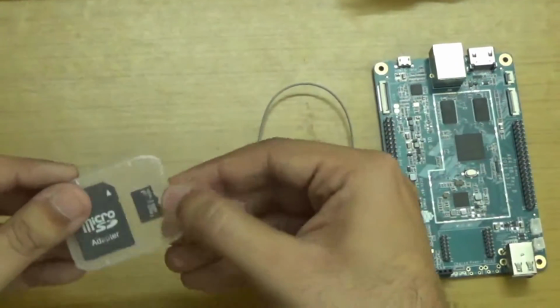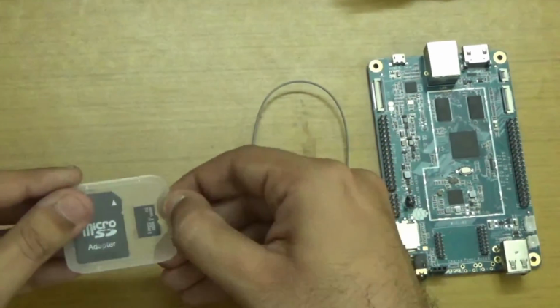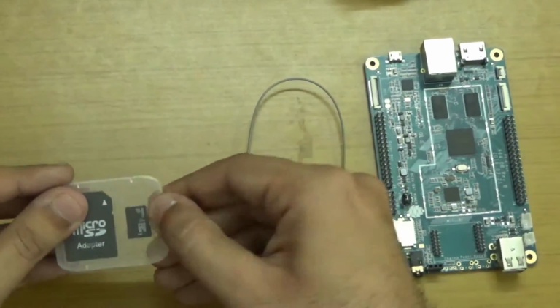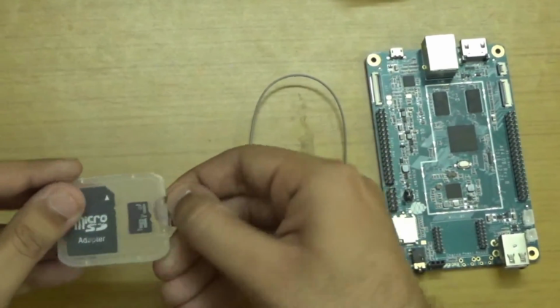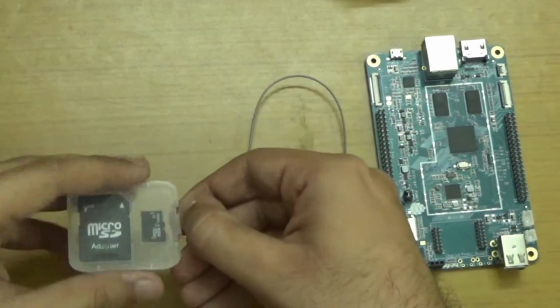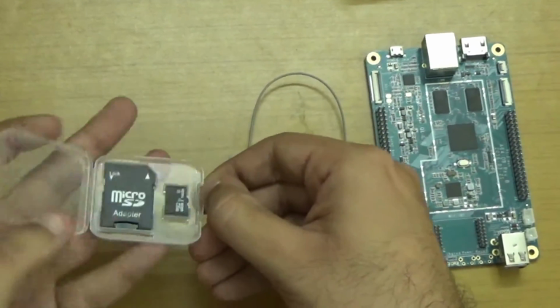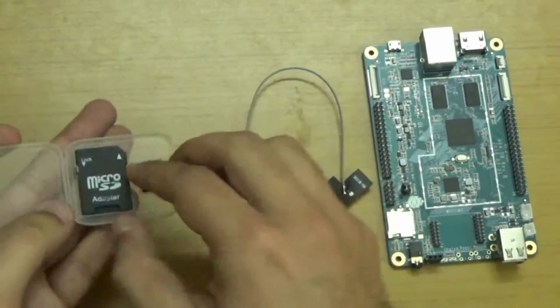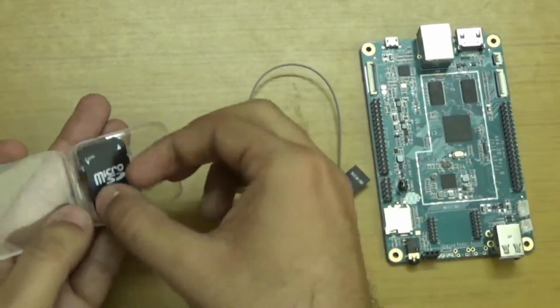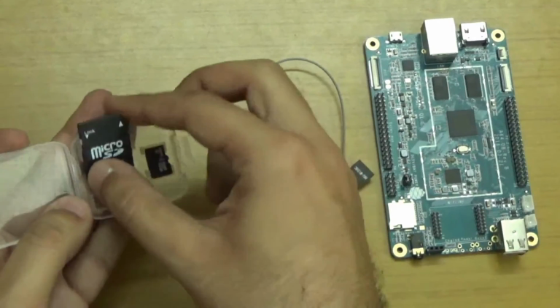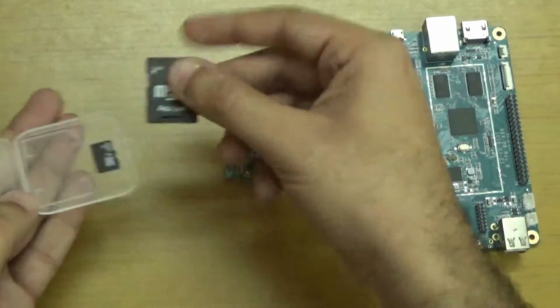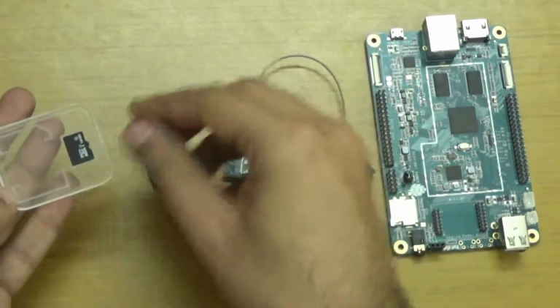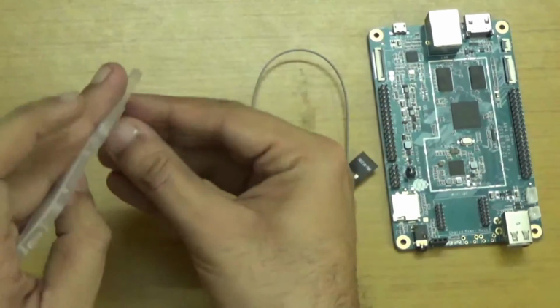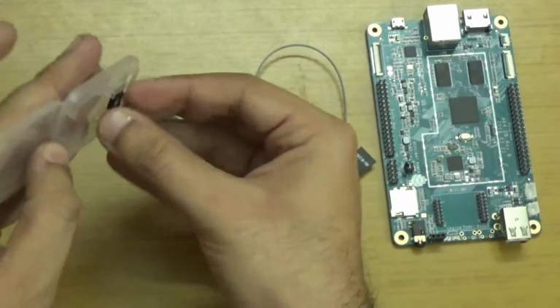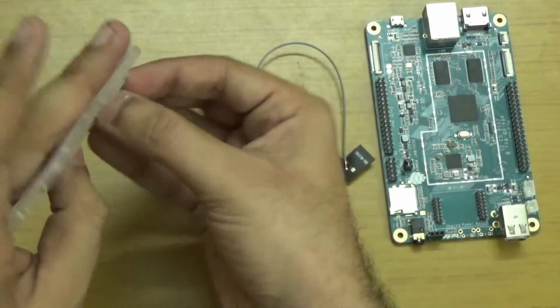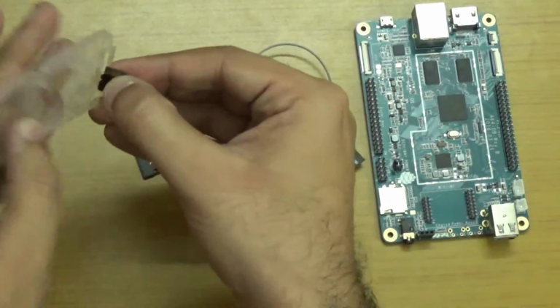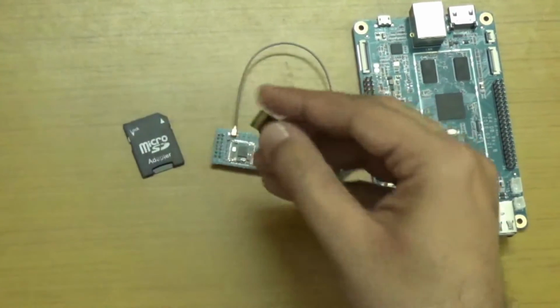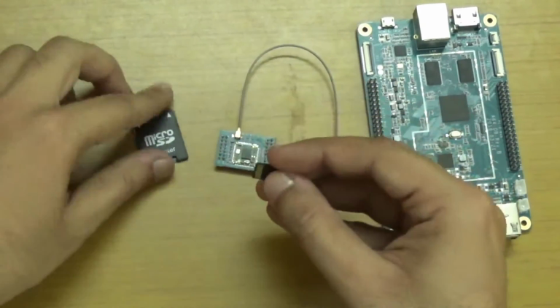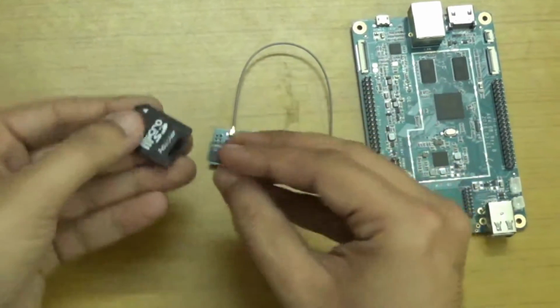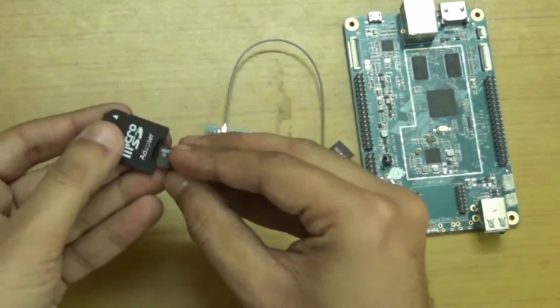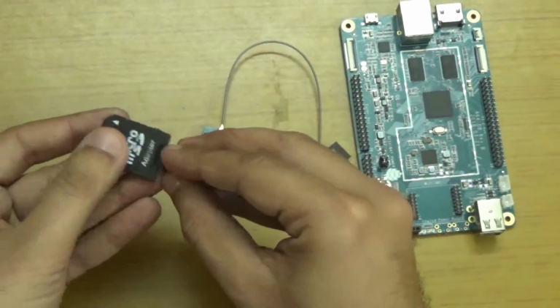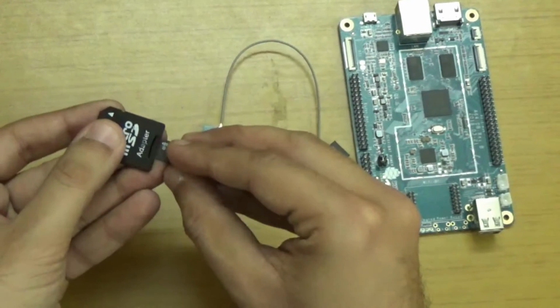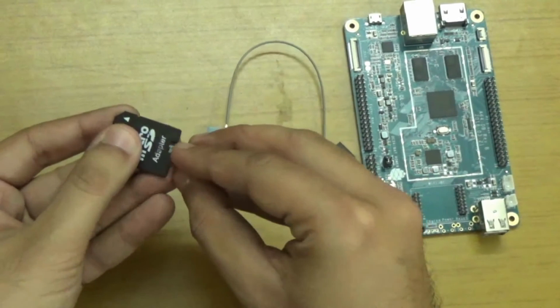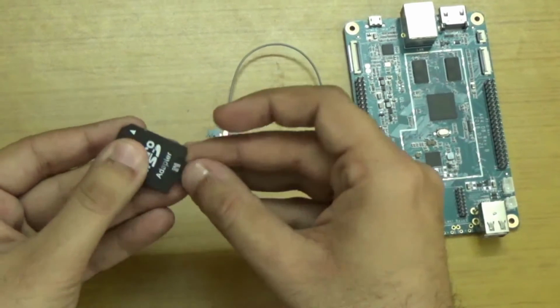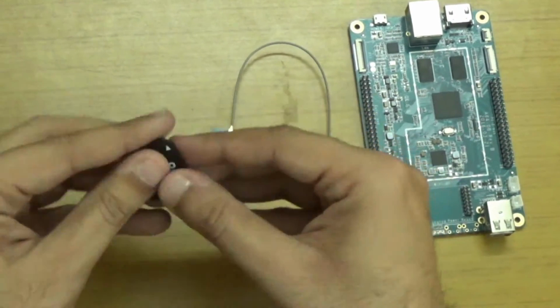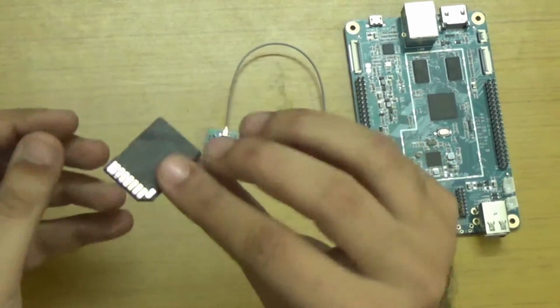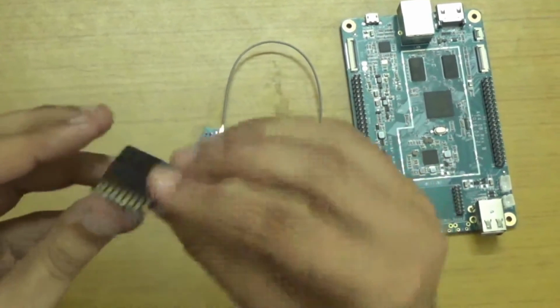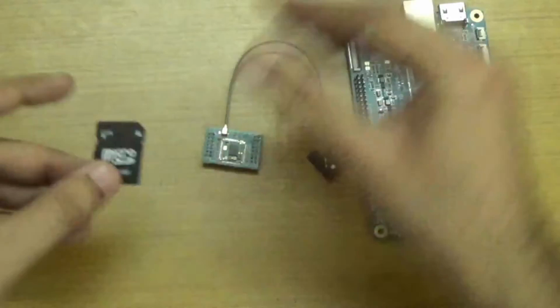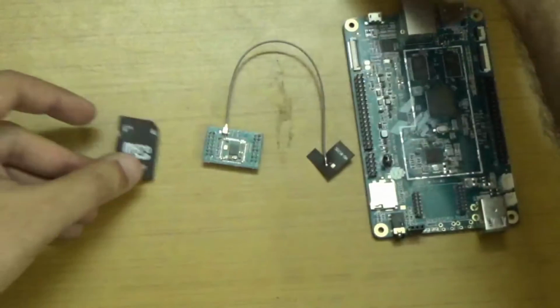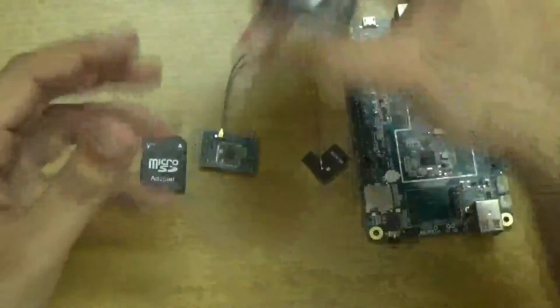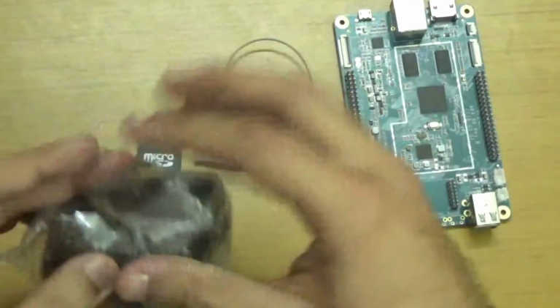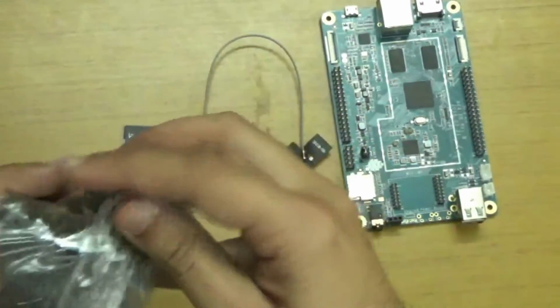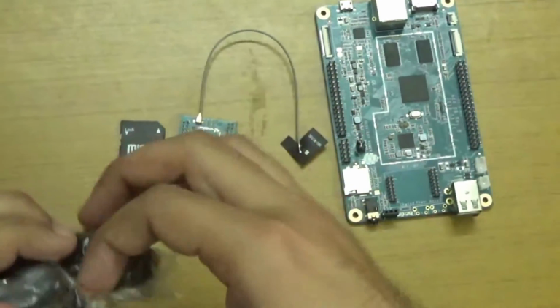Here we have the micro SD card adapter. You can see this is the micro SD card. I think it contains some operating systems. And here we have the adapter.